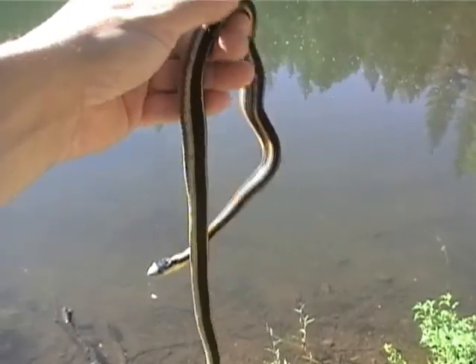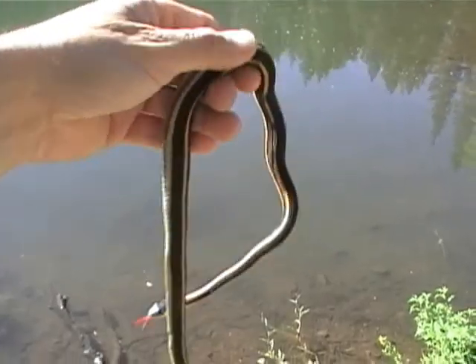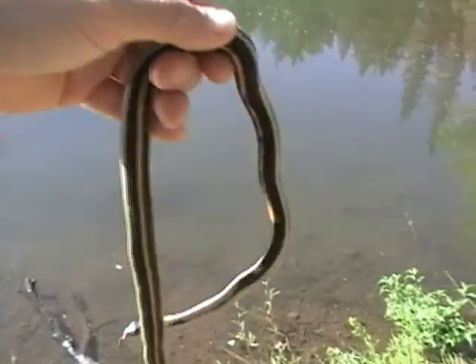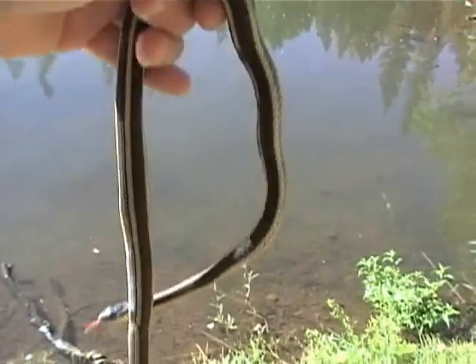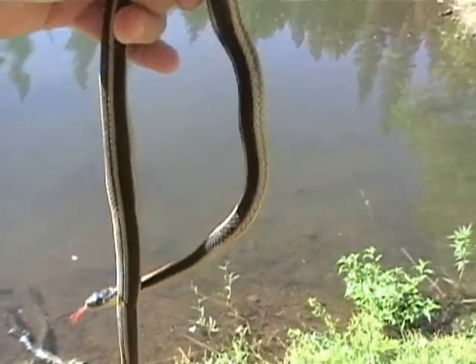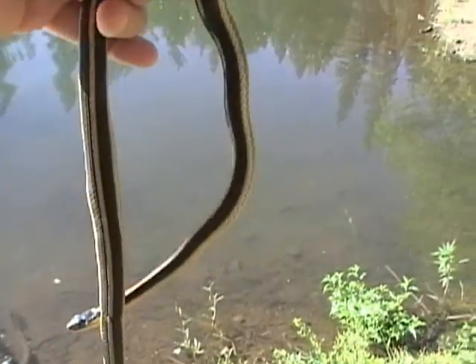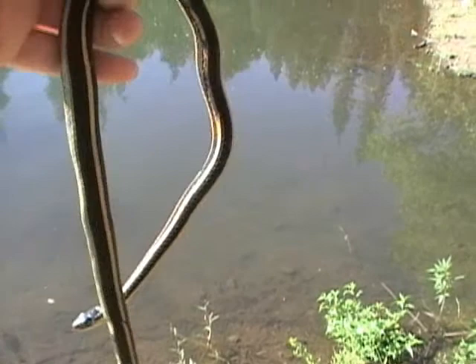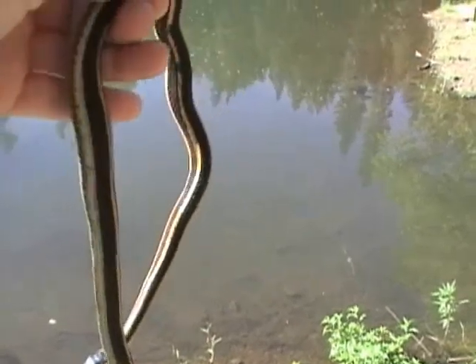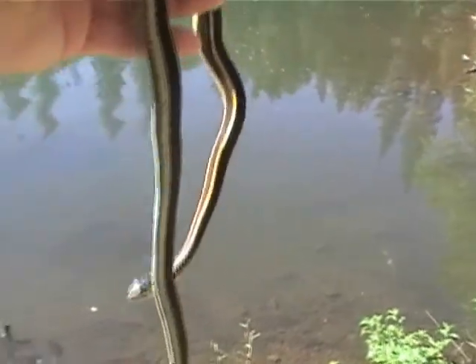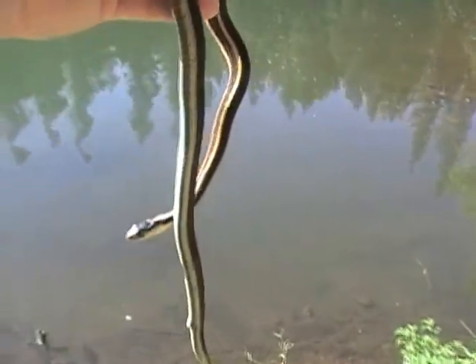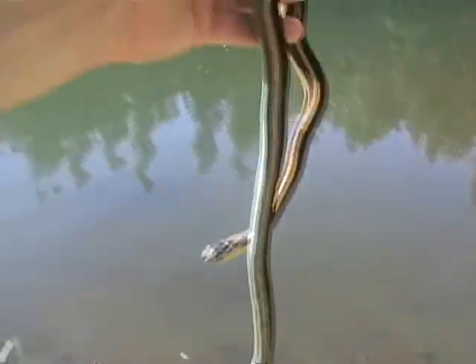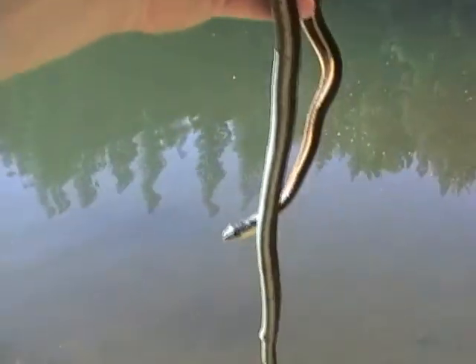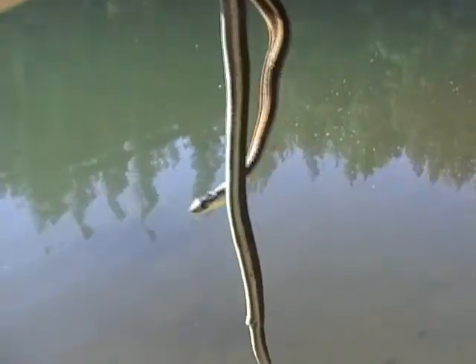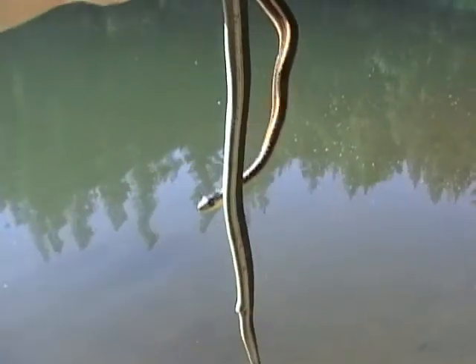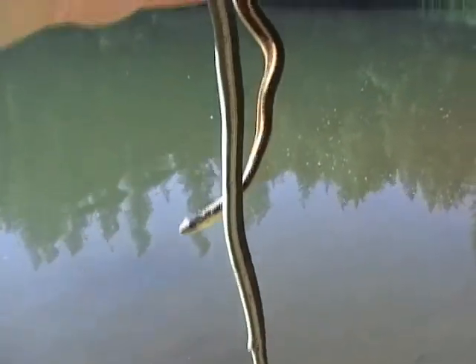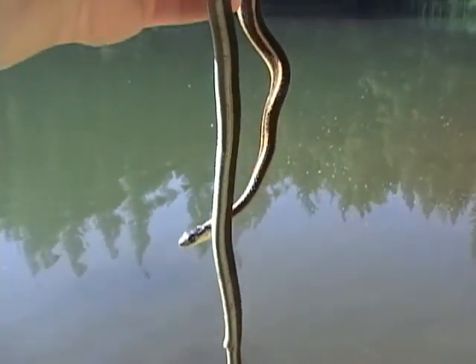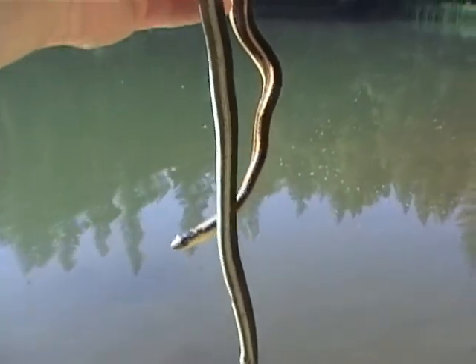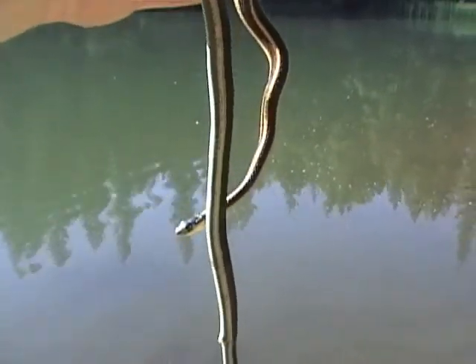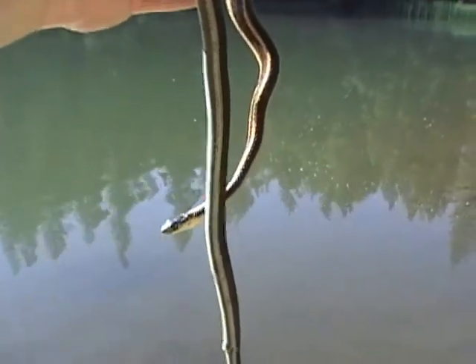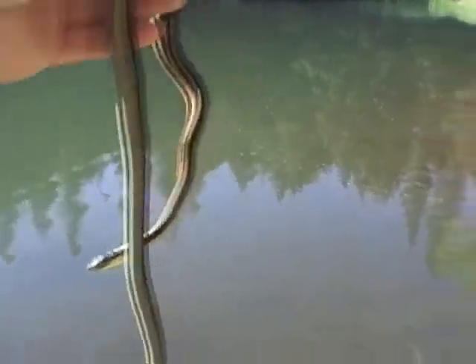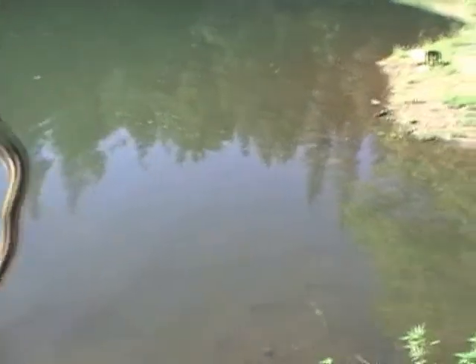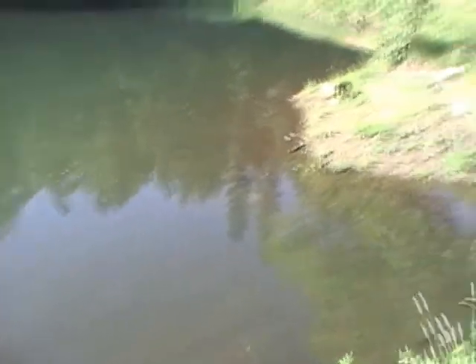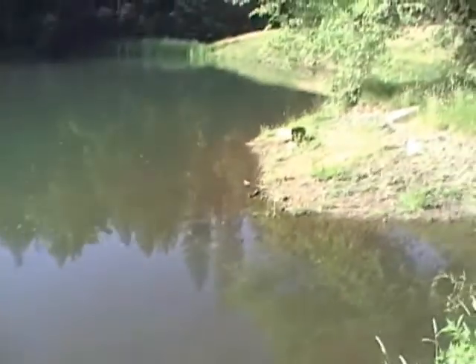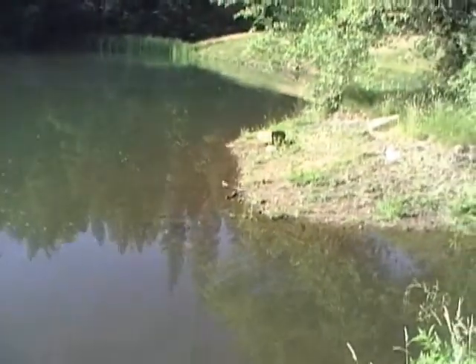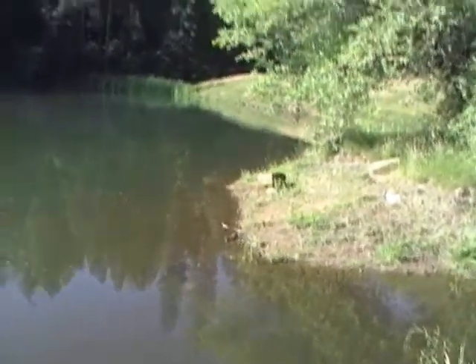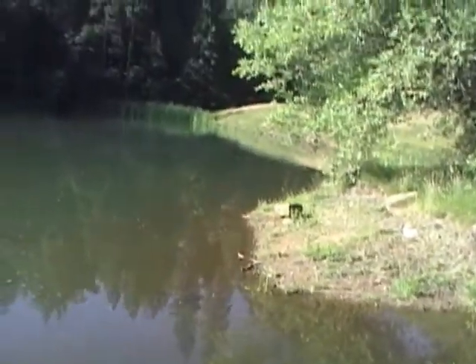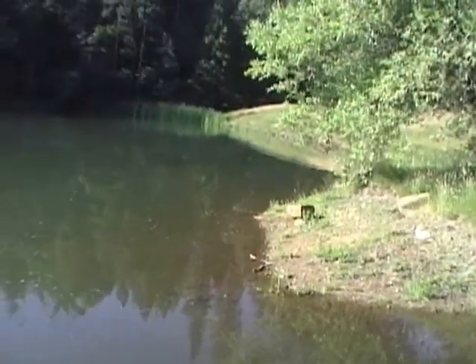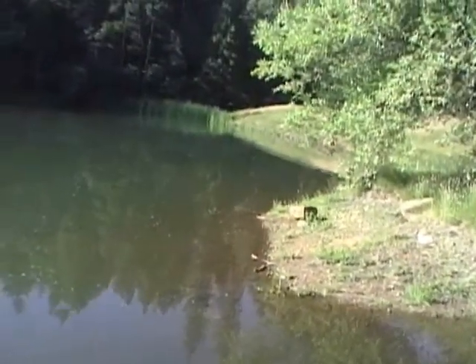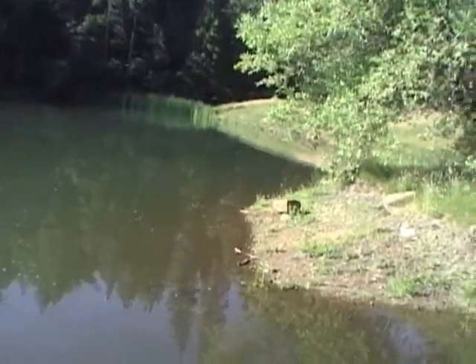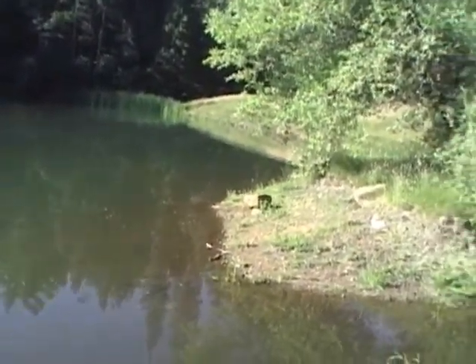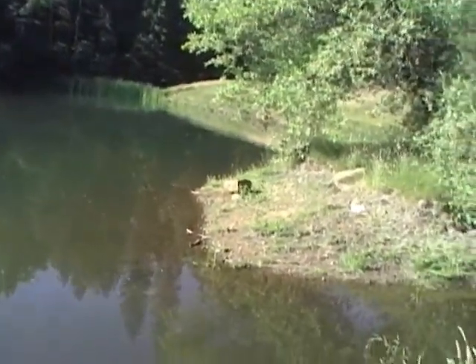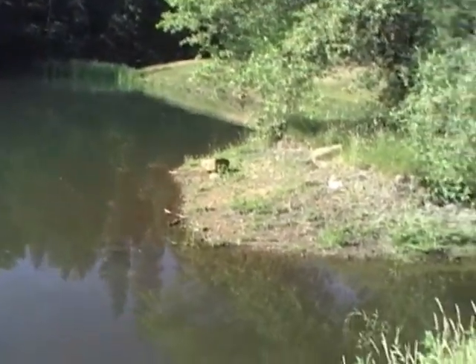Beautiful little garter snake up here in Arnold, California, Blue Lake Springs. It's a pretty little lake. I just had to come down here this morning and look for some snakes.